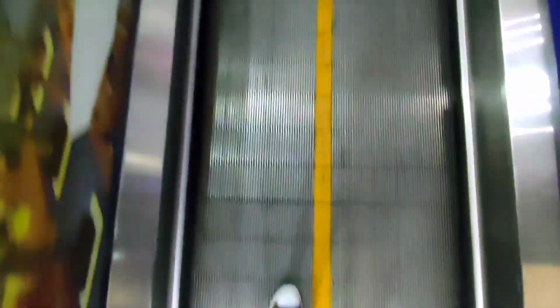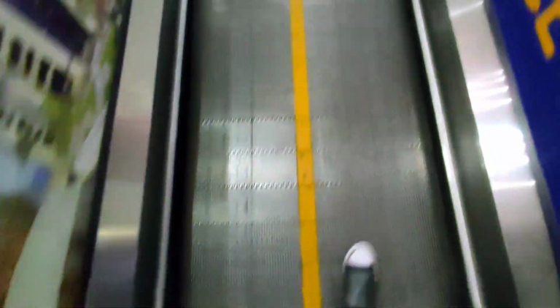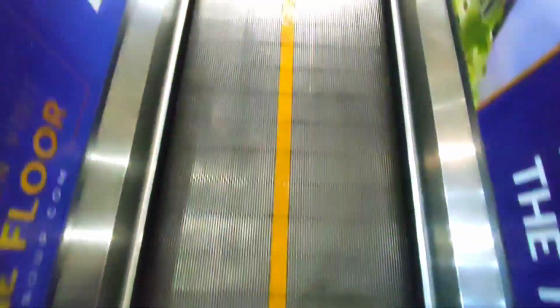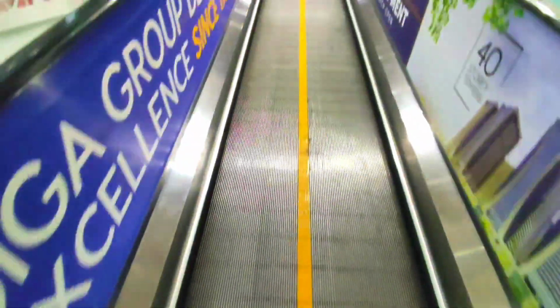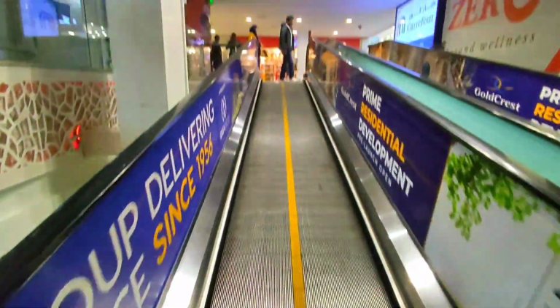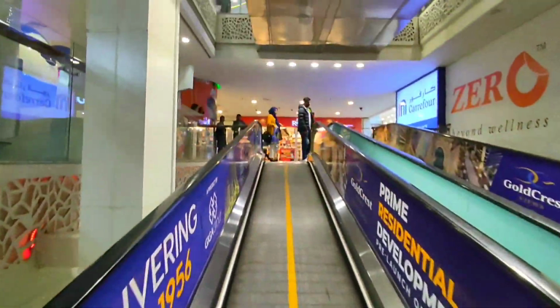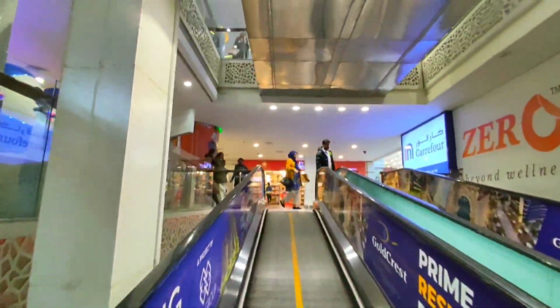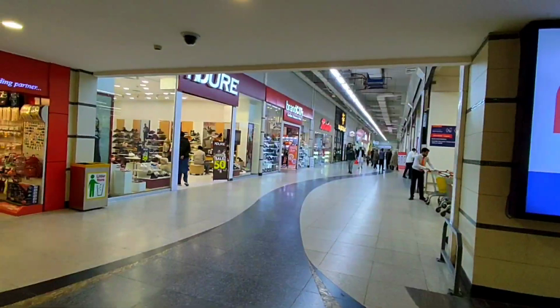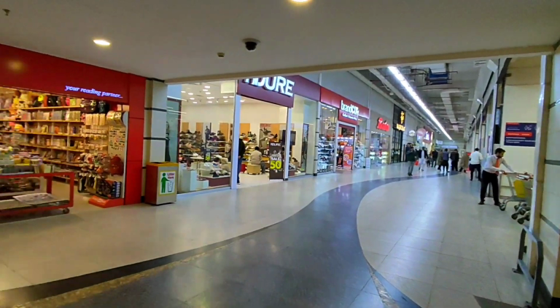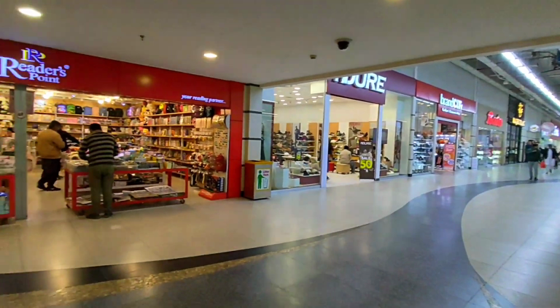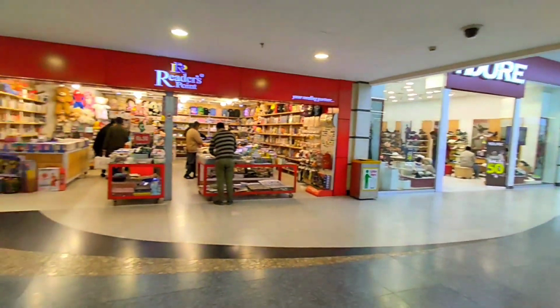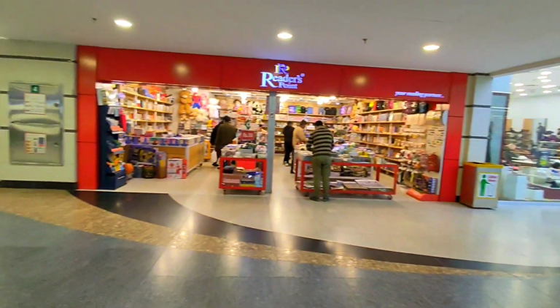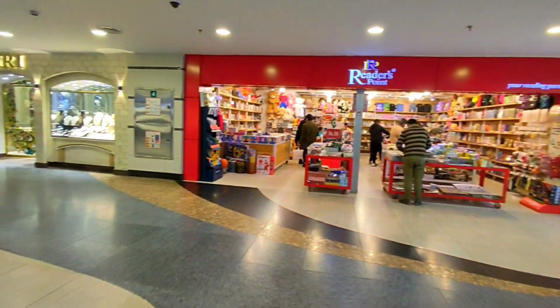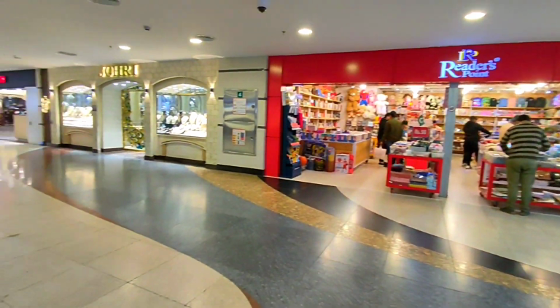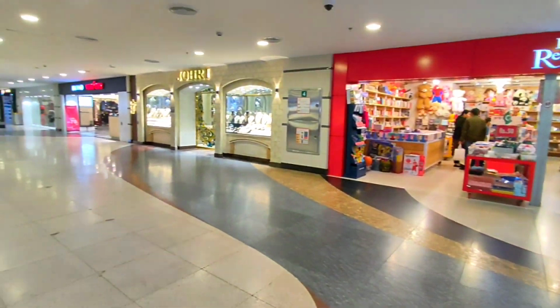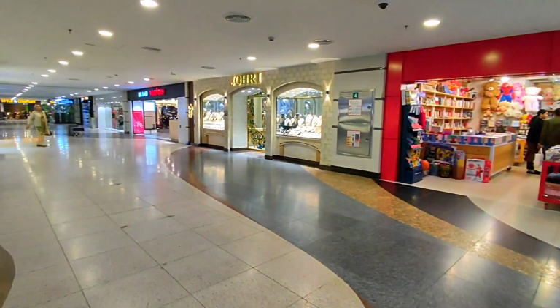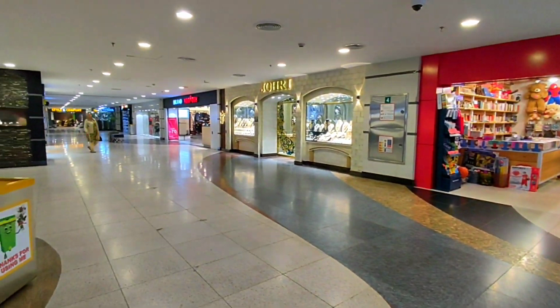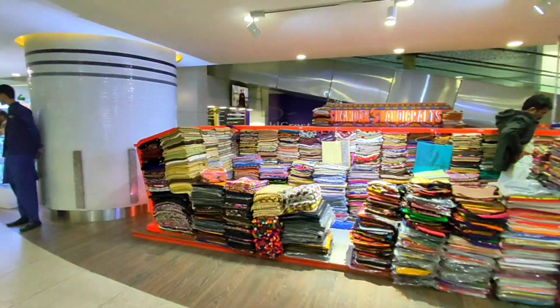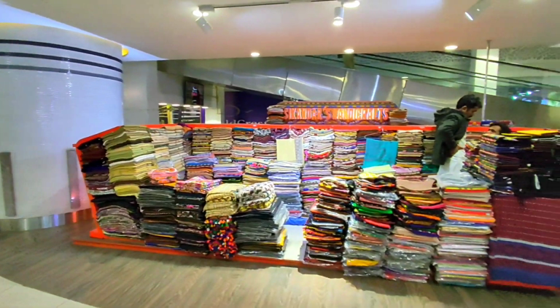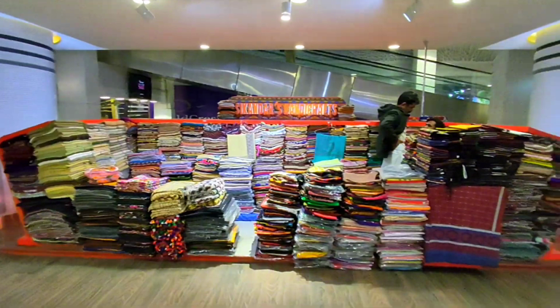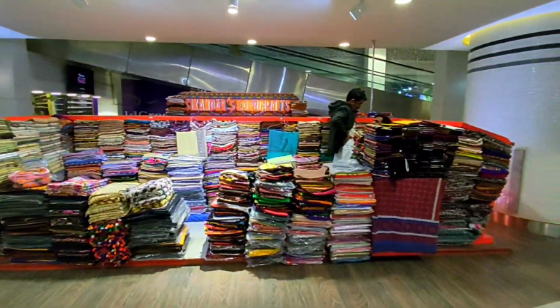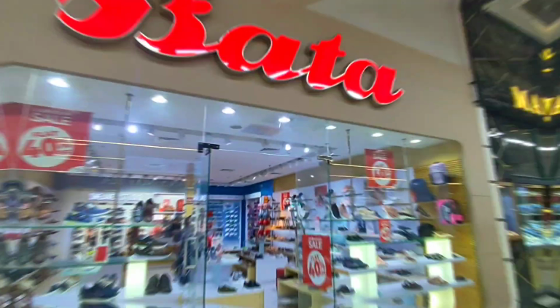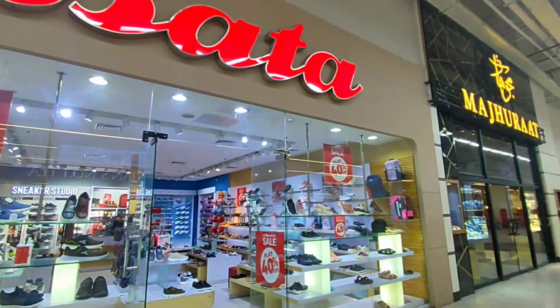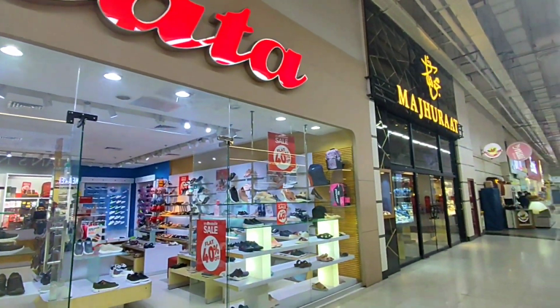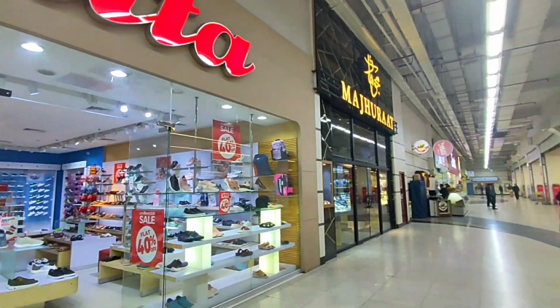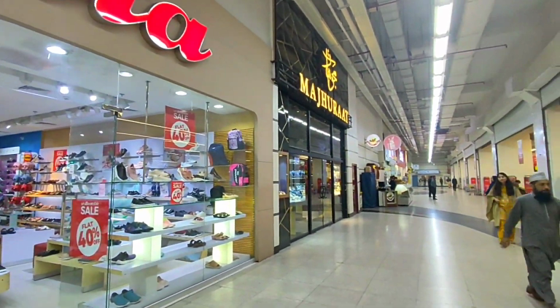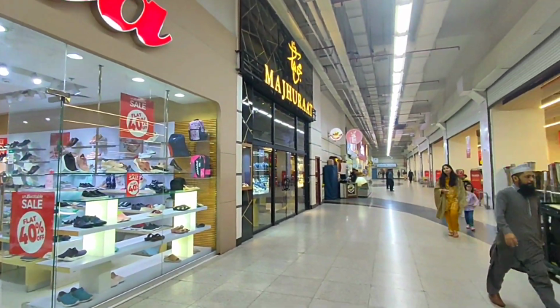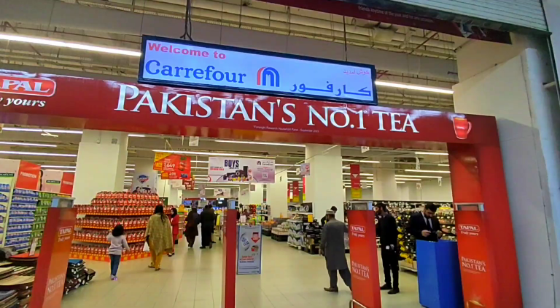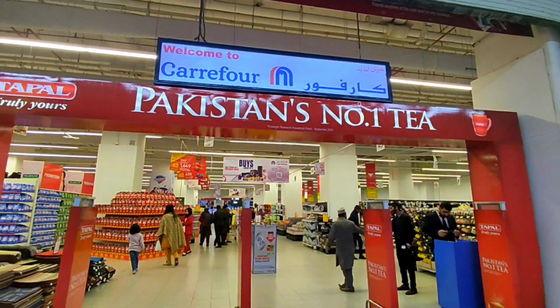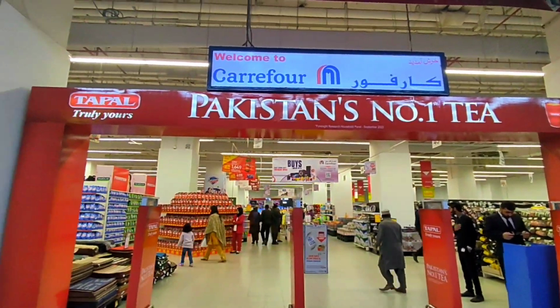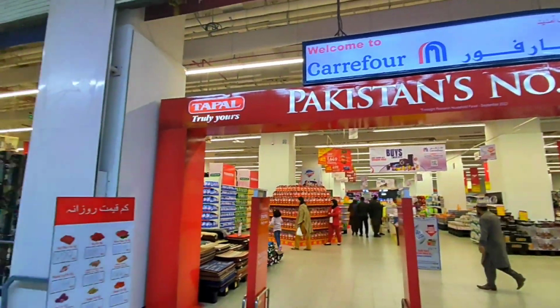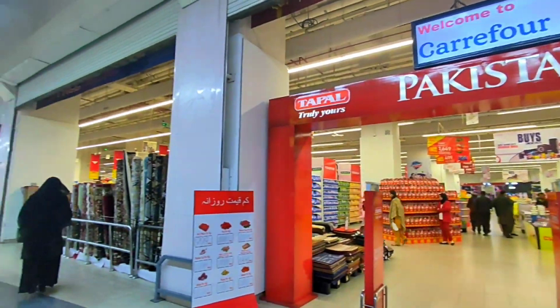We're on the escalator and we're heading up to the first floor. Here's the first floor of the mall where Carrefour and all the other shops are. We've got this guy selling traditional dresses. Here we've got Bata, which is a shoe store, and right opposite that we've got Carrefour.